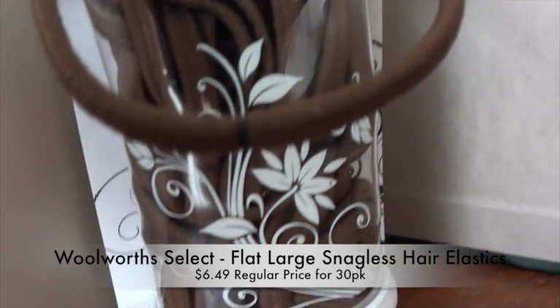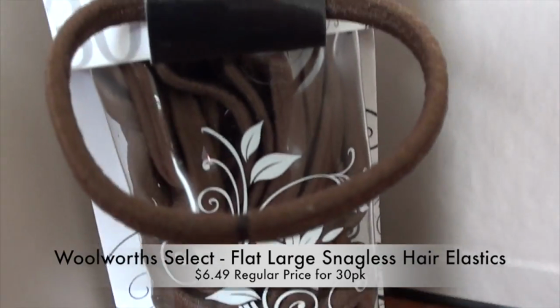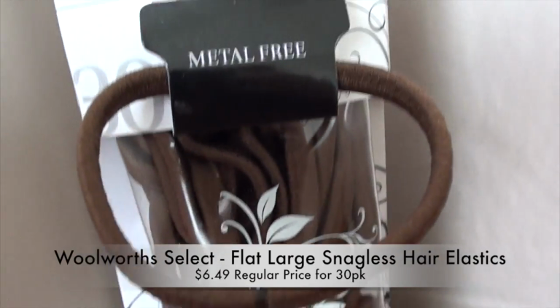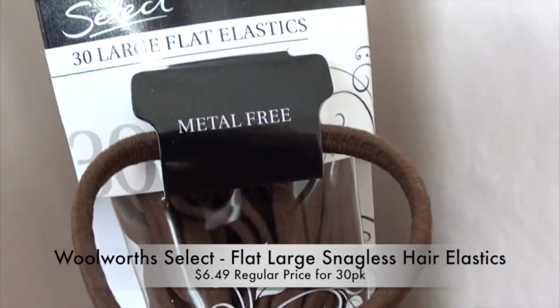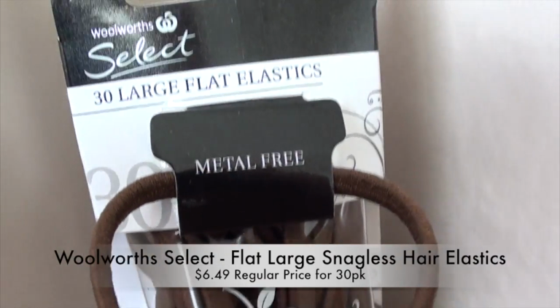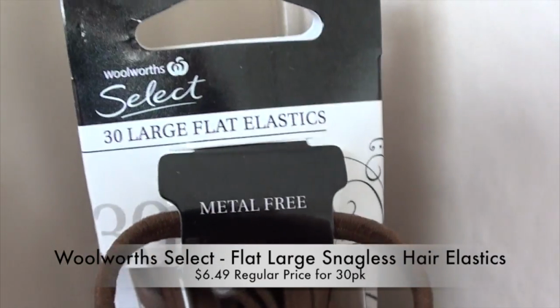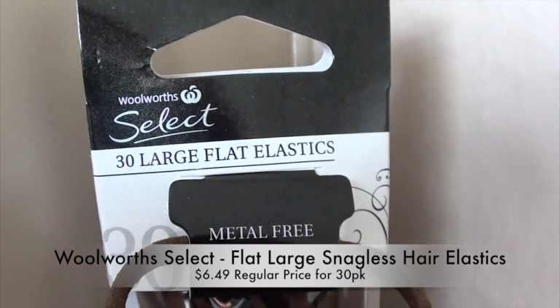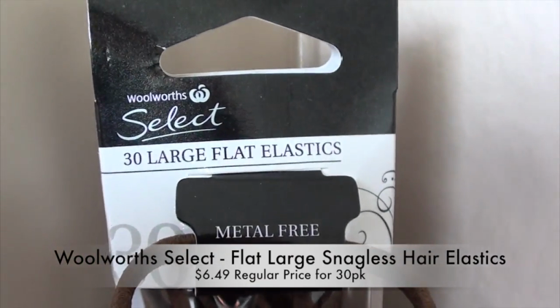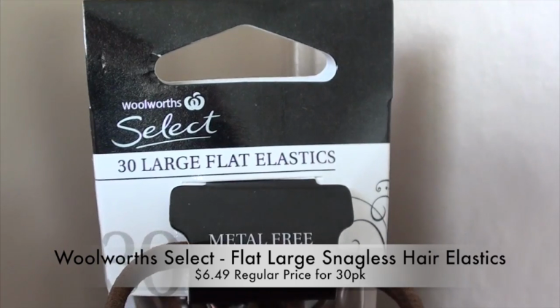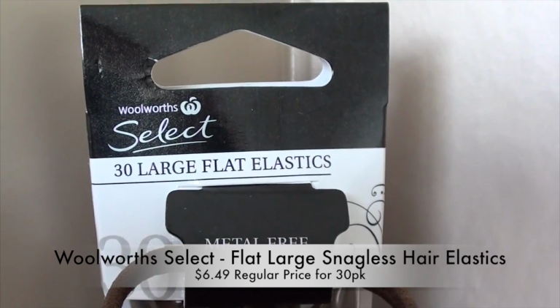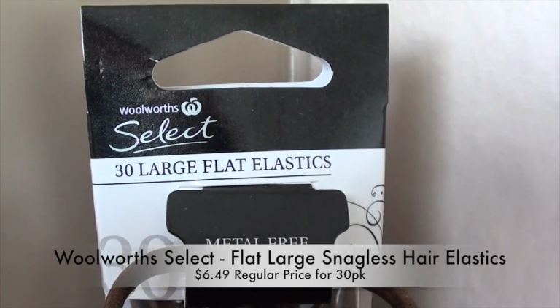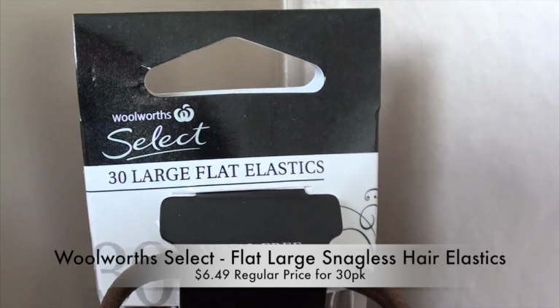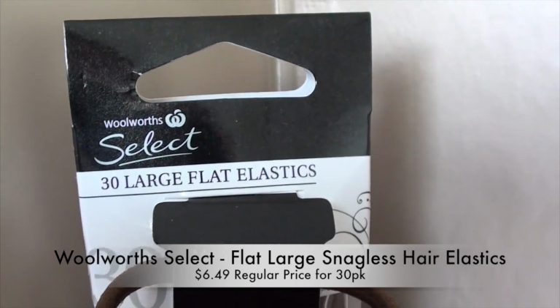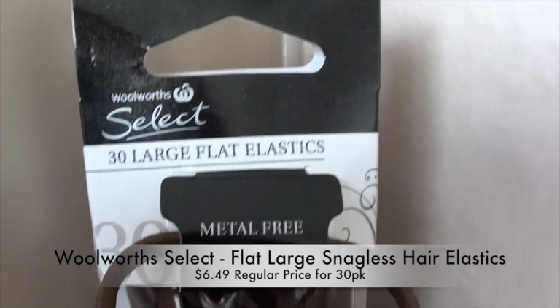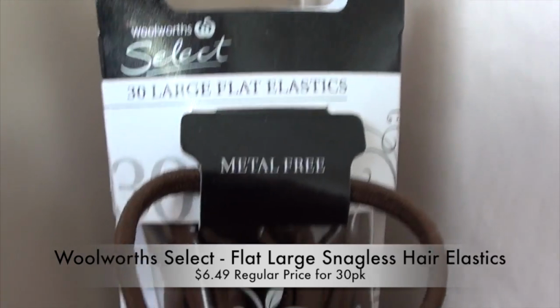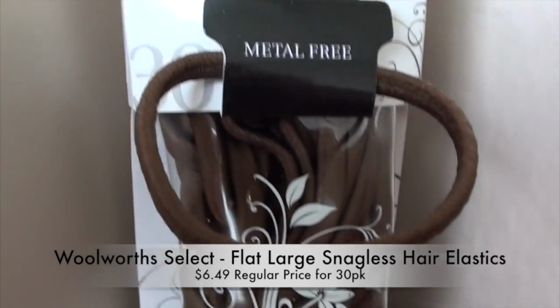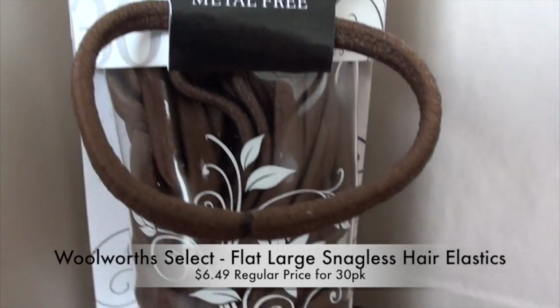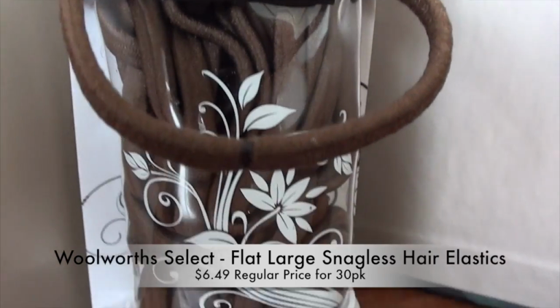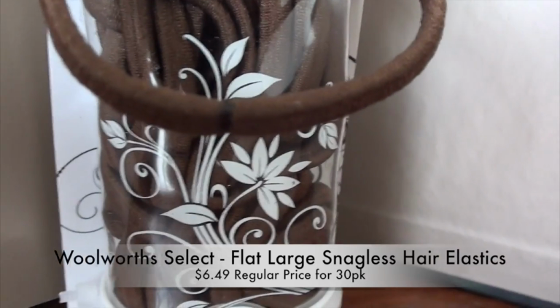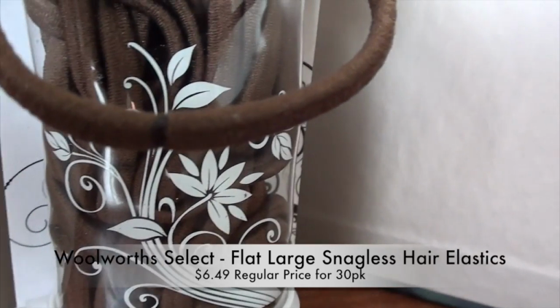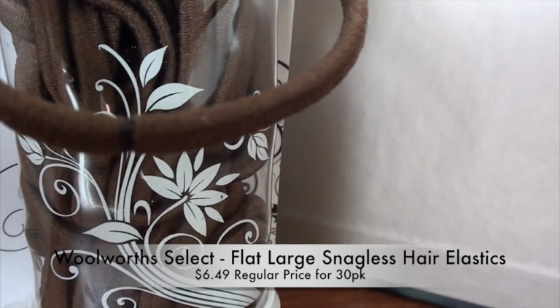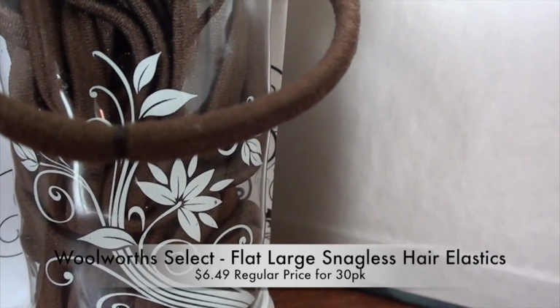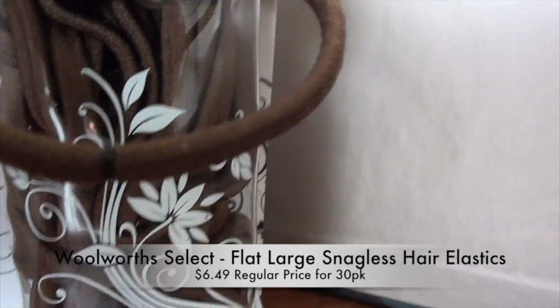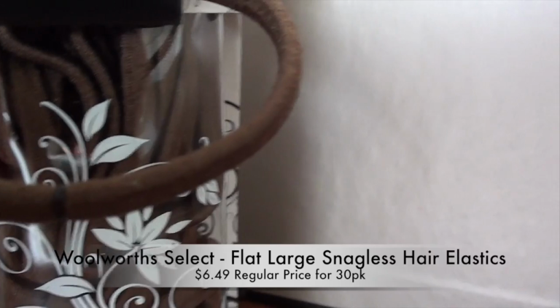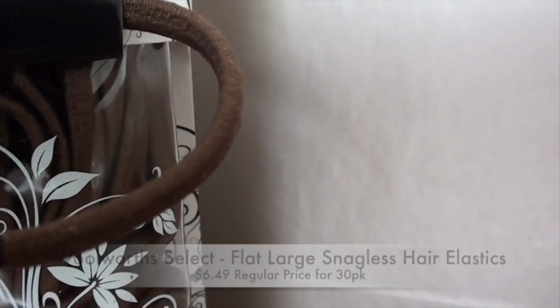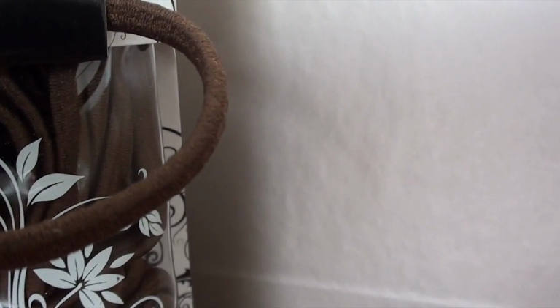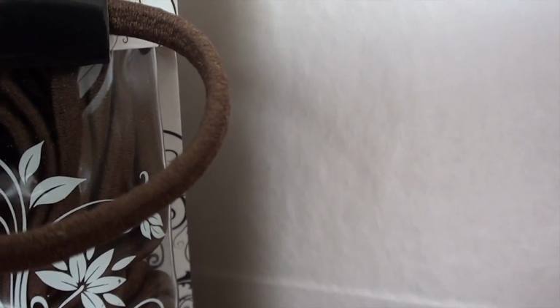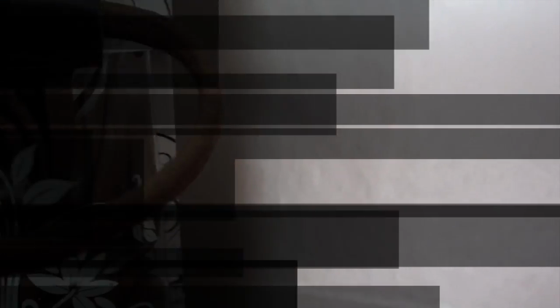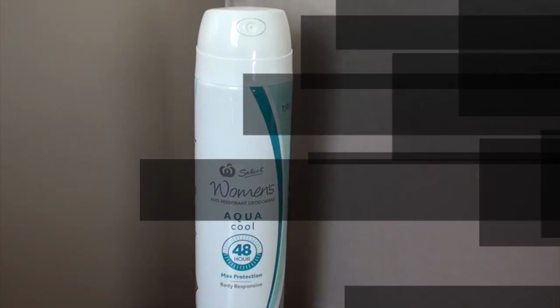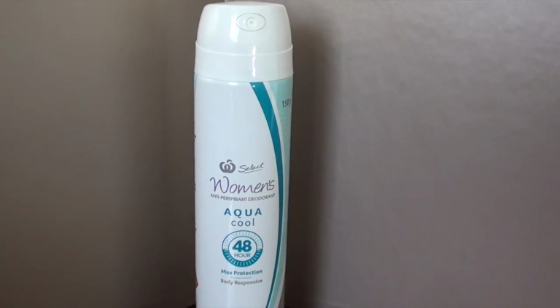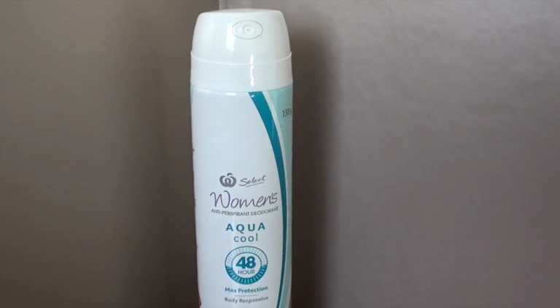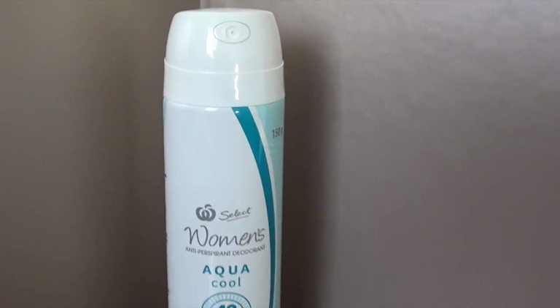I also picked up some hair ties — these are the Woolworths Select brand. I've been trying to find hair ties that aren't cylindrical, so these are kind of a square shape. They seem to hold in my hair better, so I'm very happy to find these. I wear them all the time.